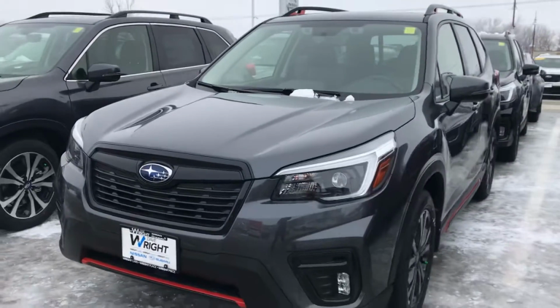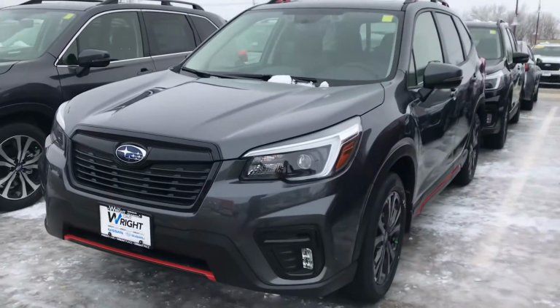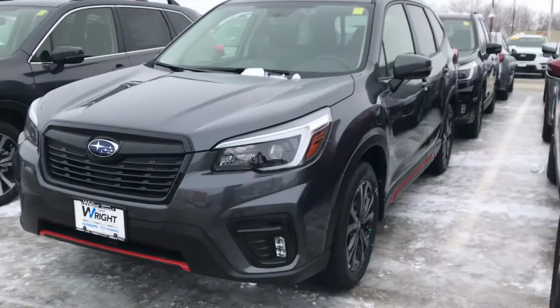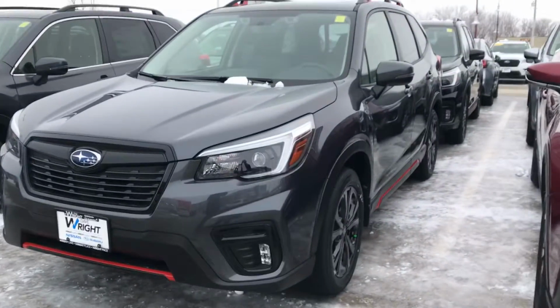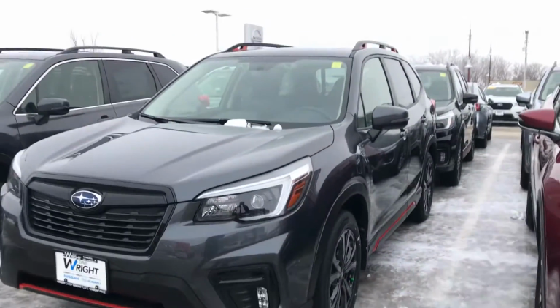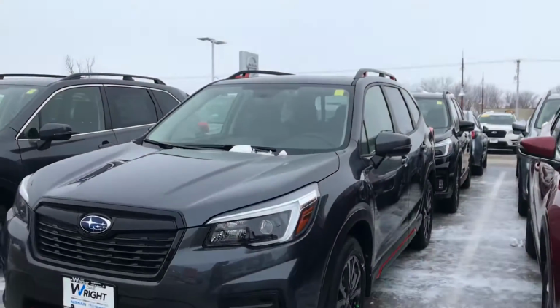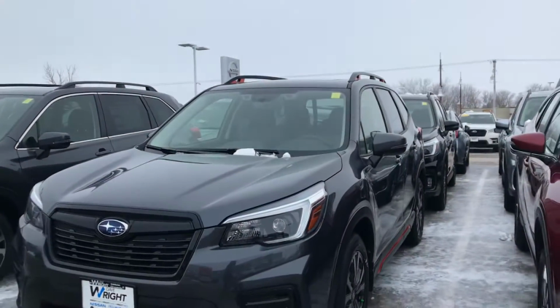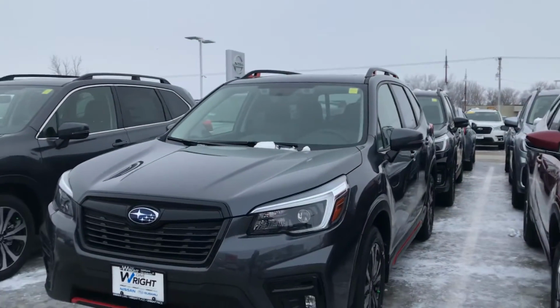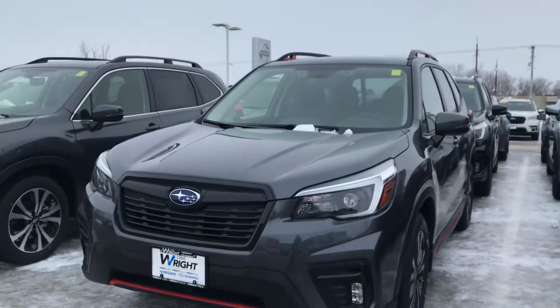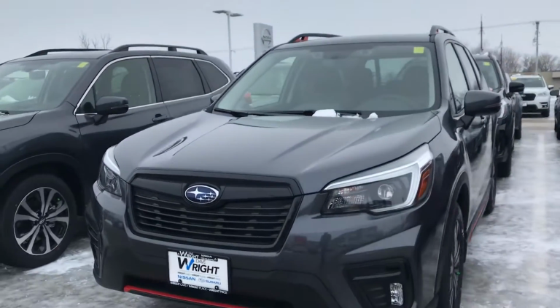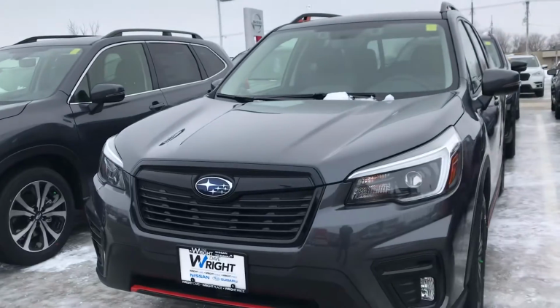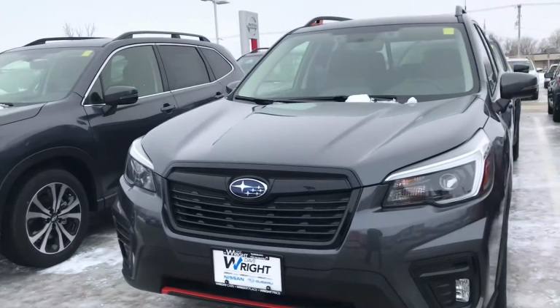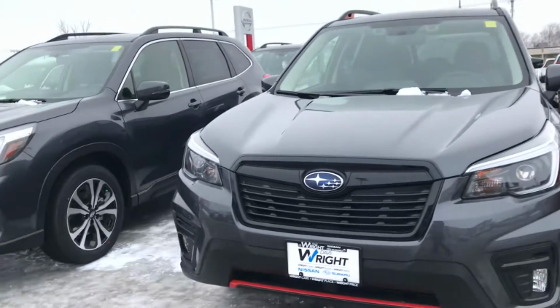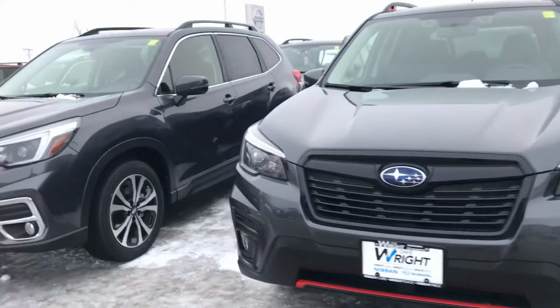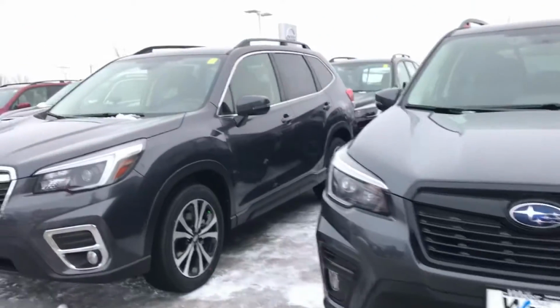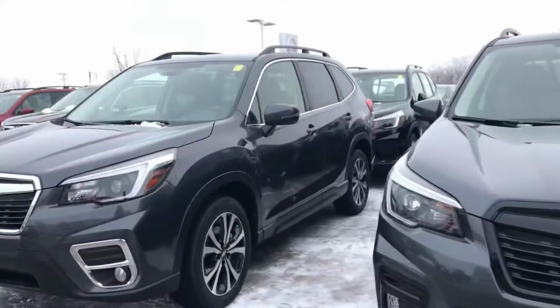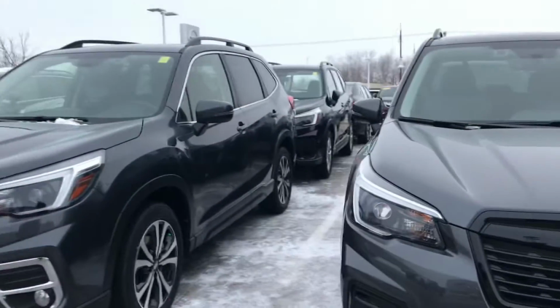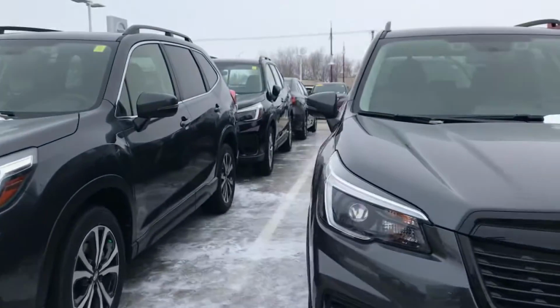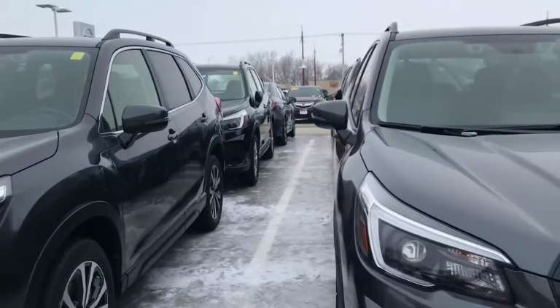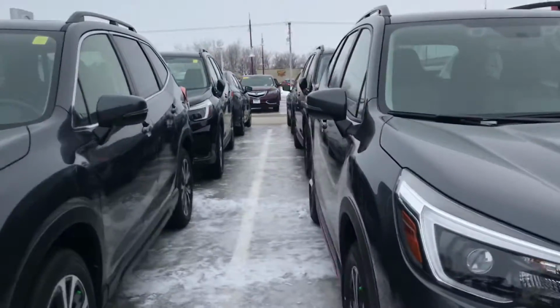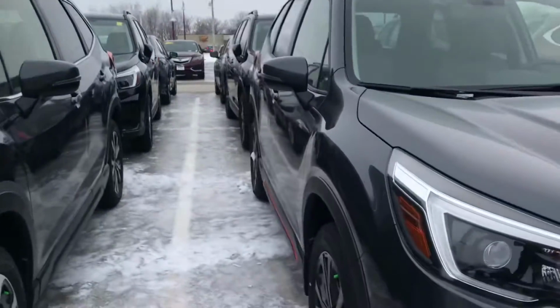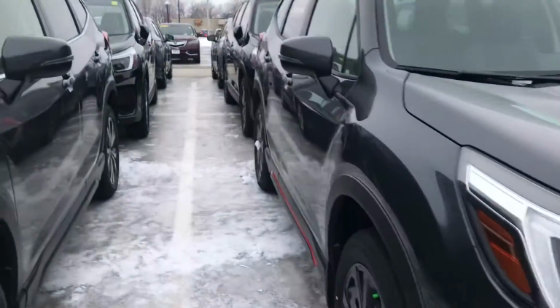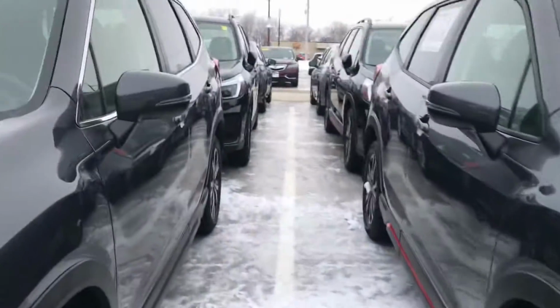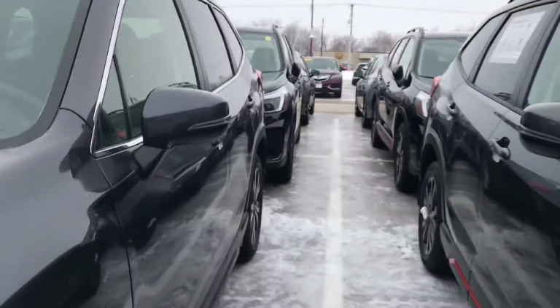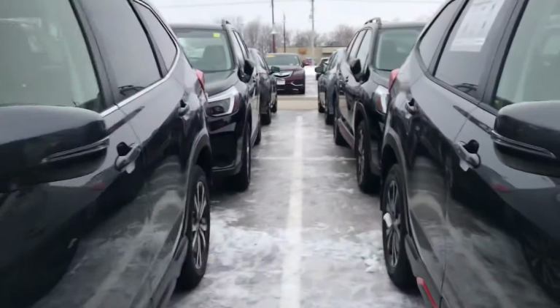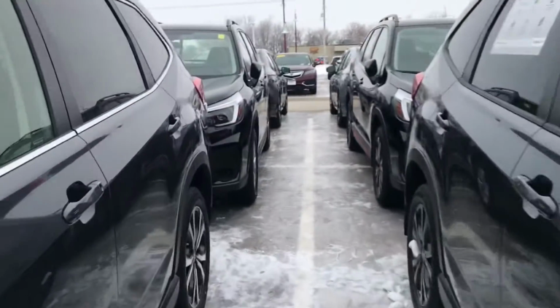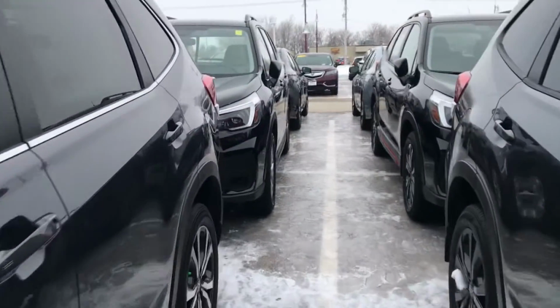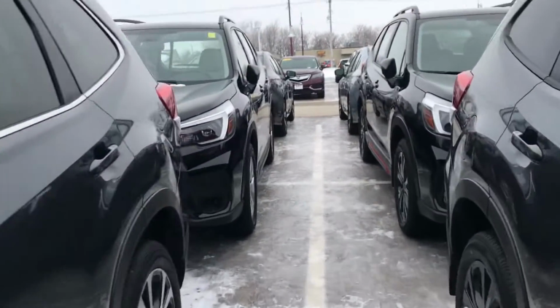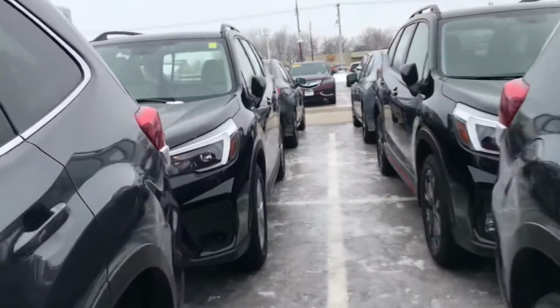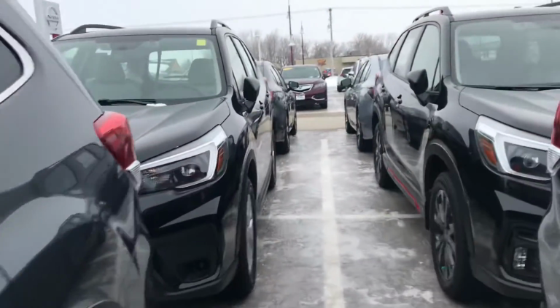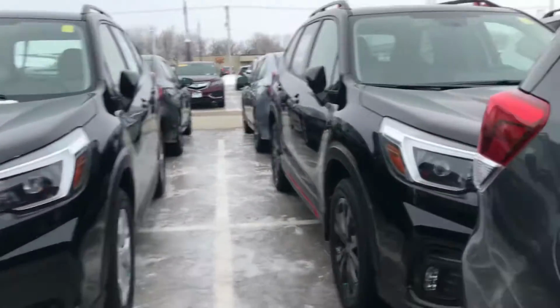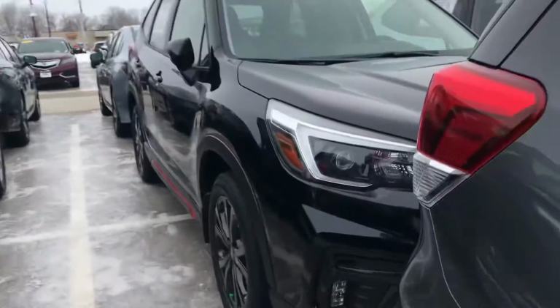Hey guys, Nikki here at Dave Wright Subaru in Hiawatha, Iowa. Wanting to show you some of our Foresters we have in inventory. We got quite a few new ones in. We do have some parked behind the other ones, so I did want to give you a shot here. We have plenty of models.